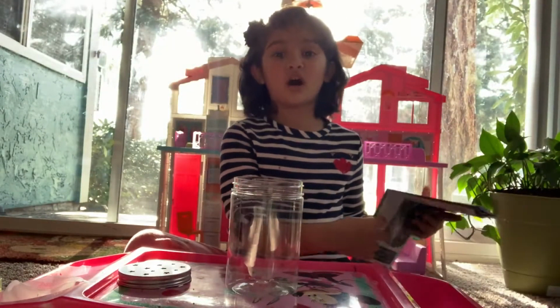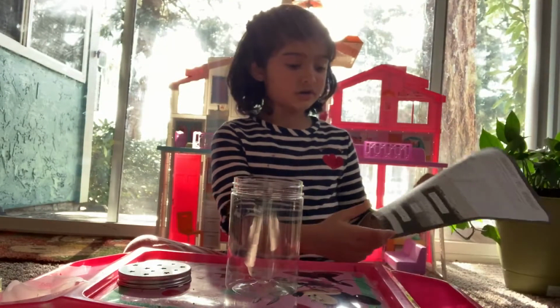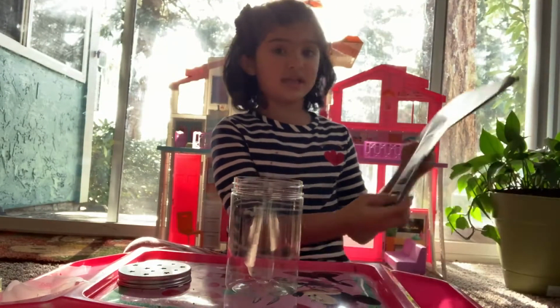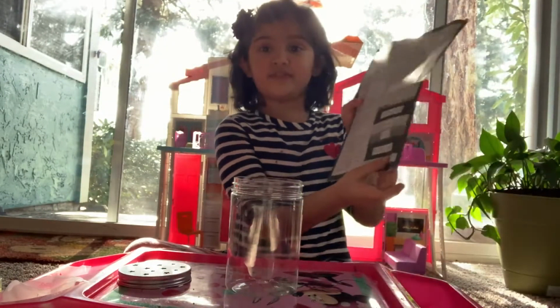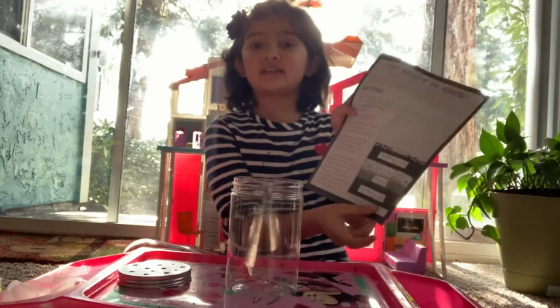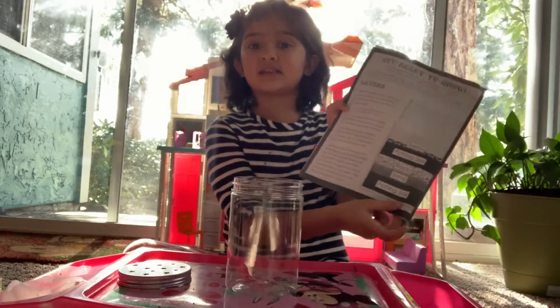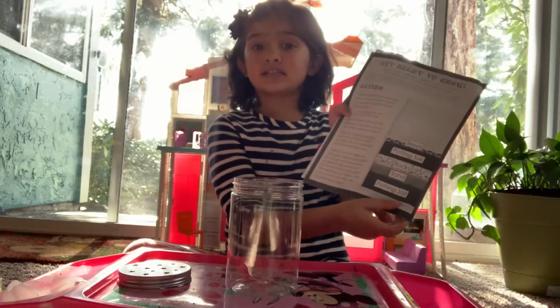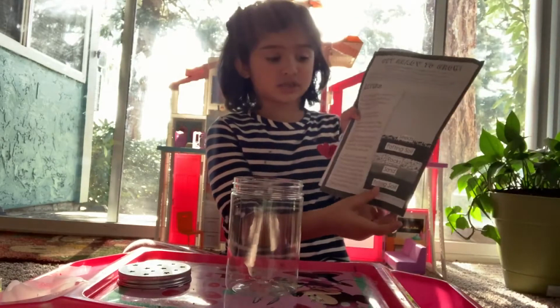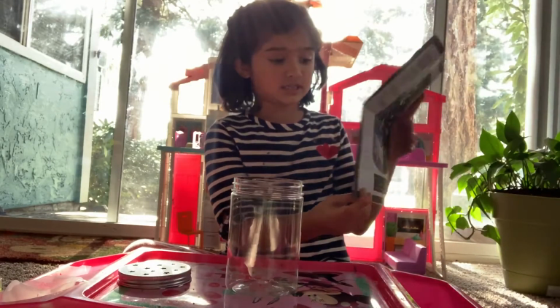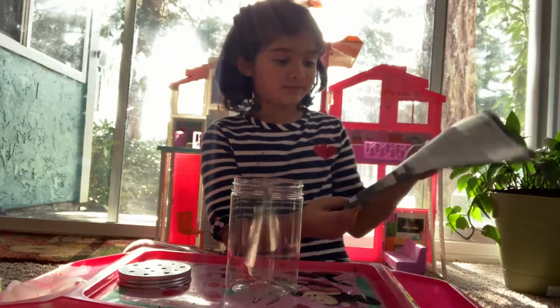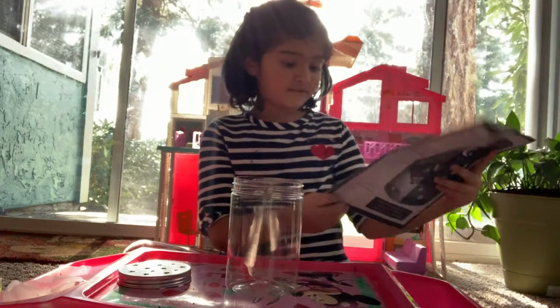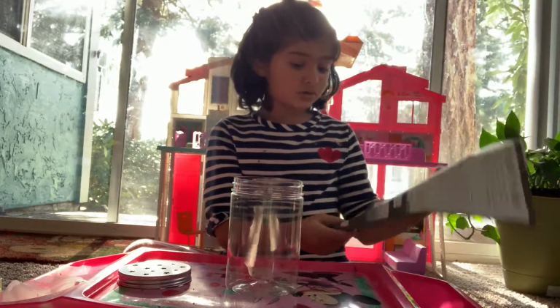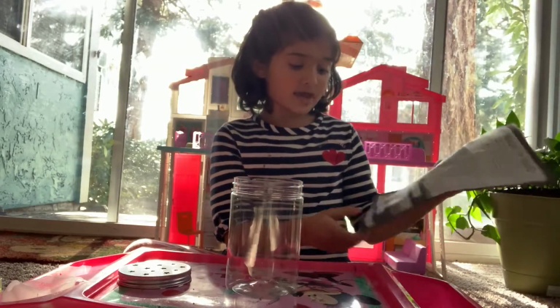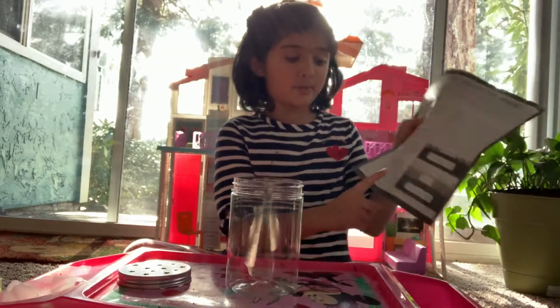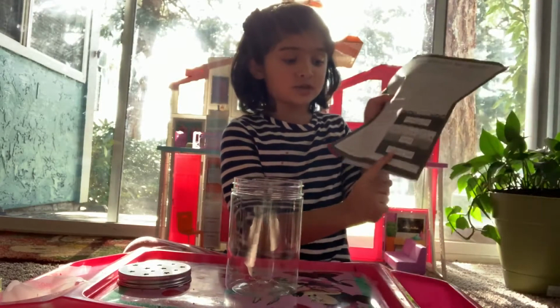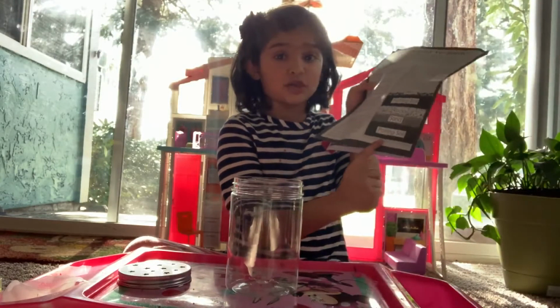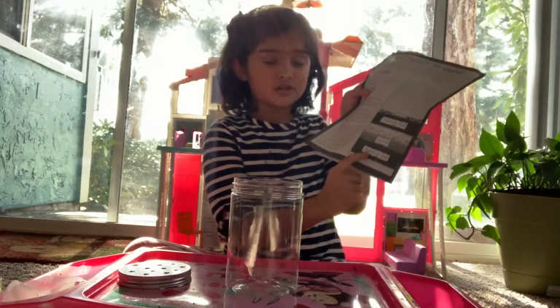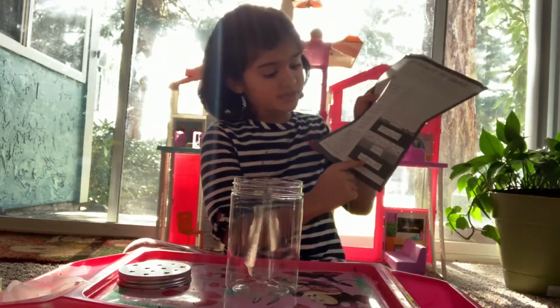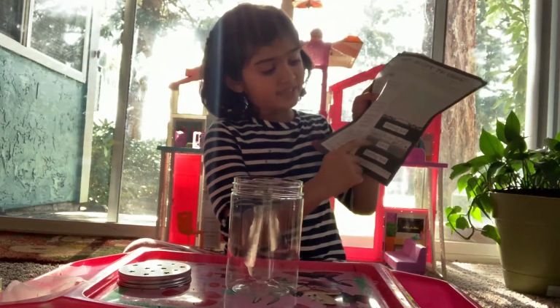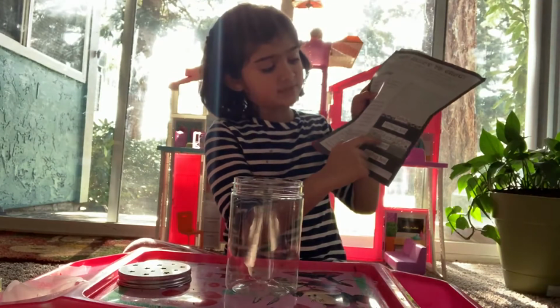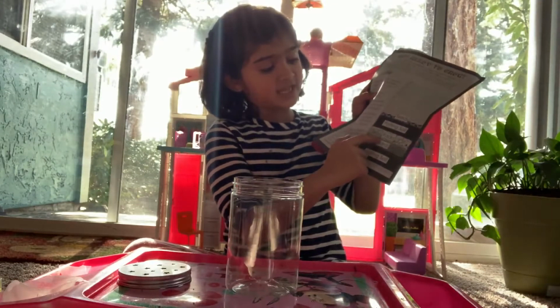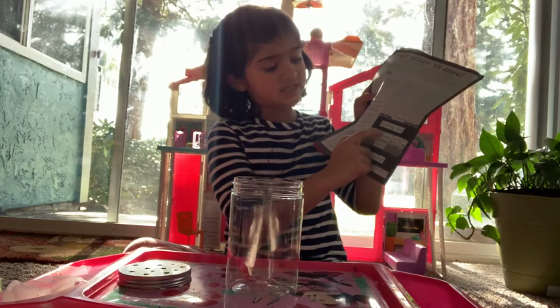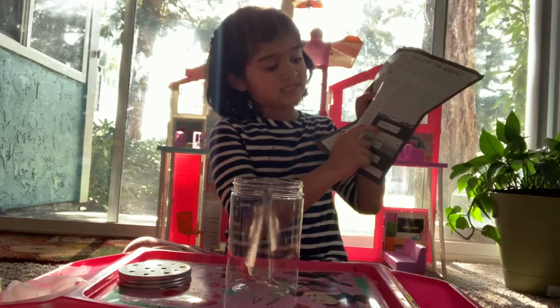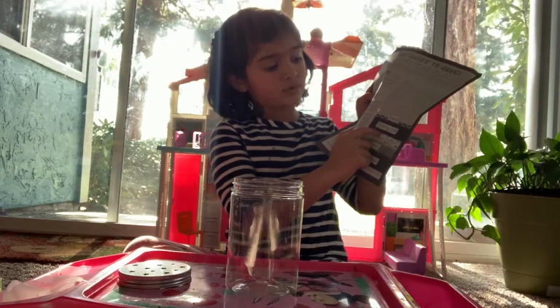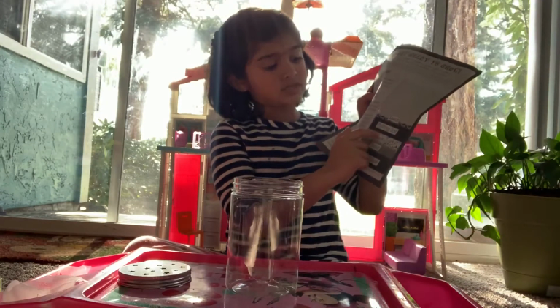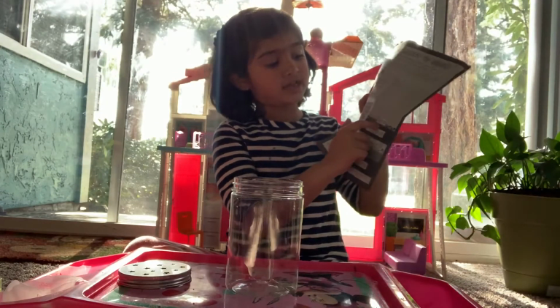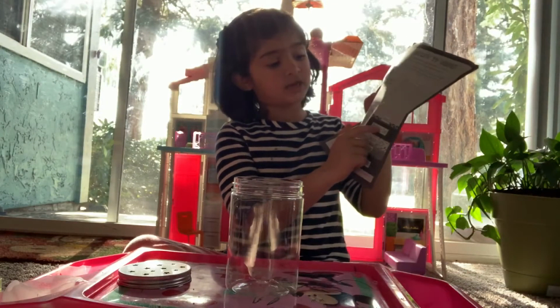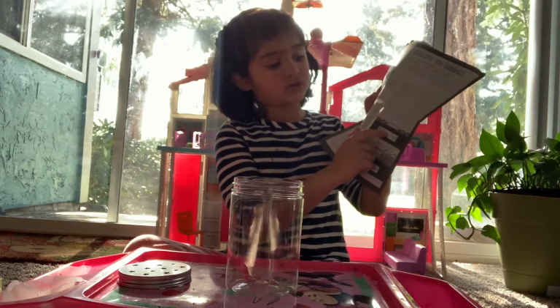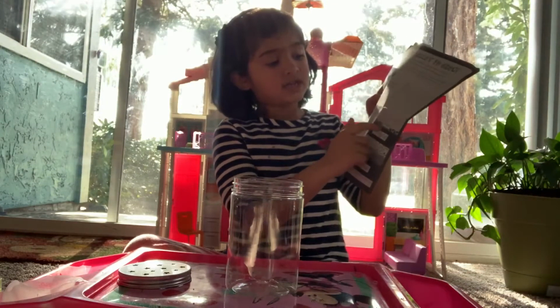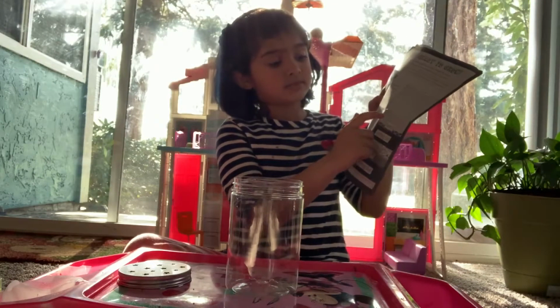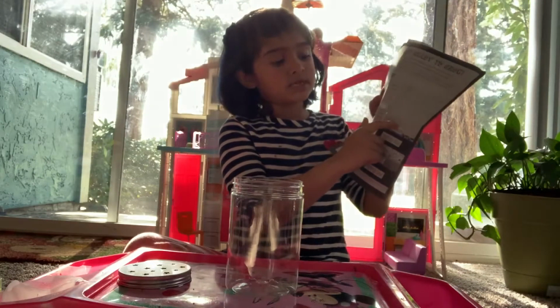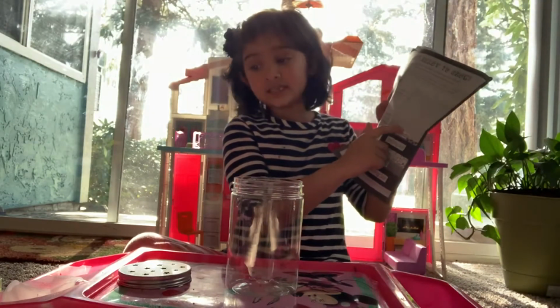So I'm going to follow the order in the instructions. First we're going to add the potting soil, and then some sand and some rocks, and again potting soil and some seeds.